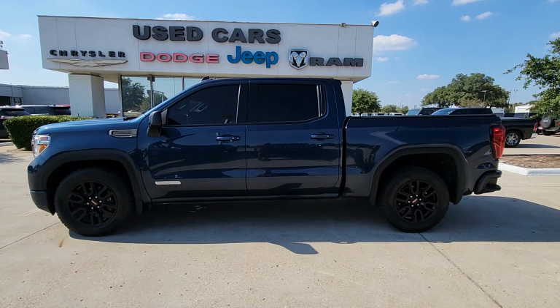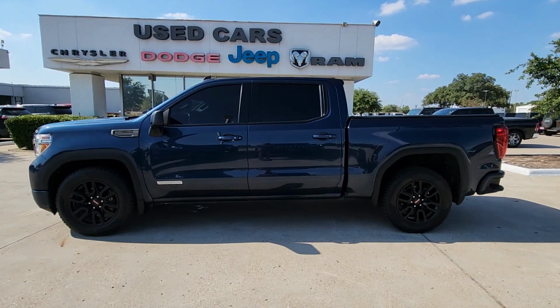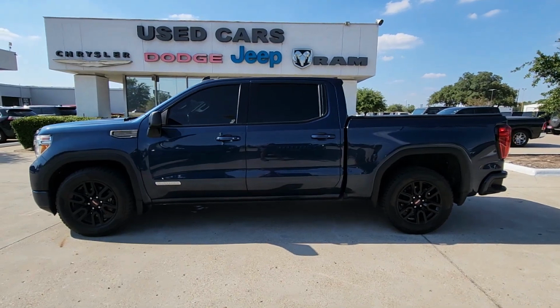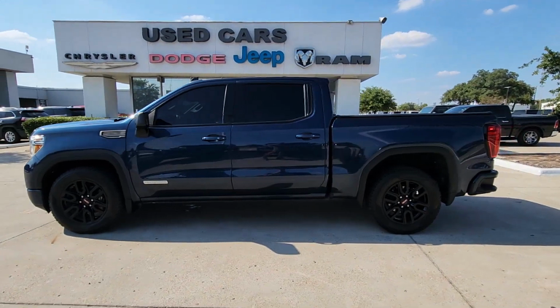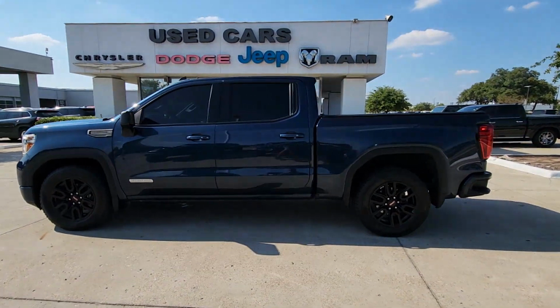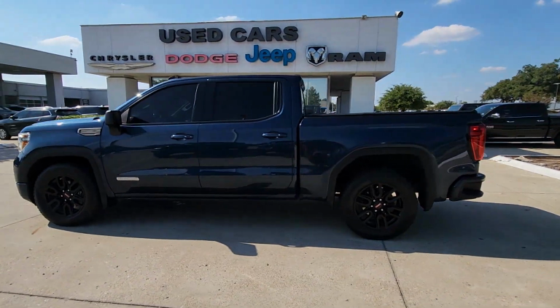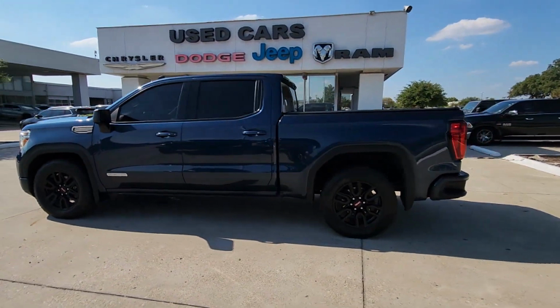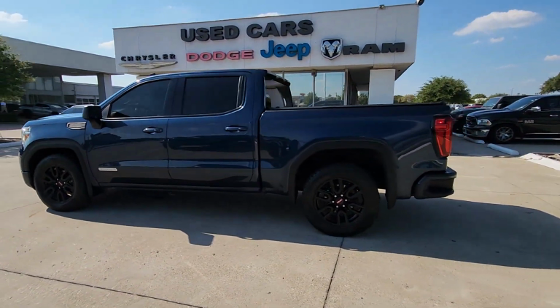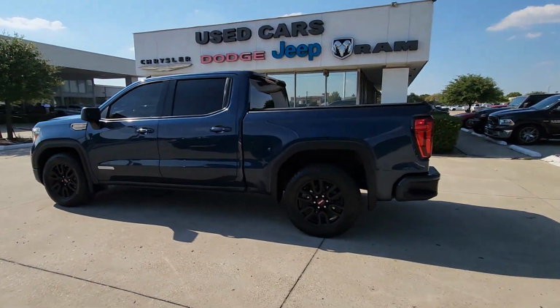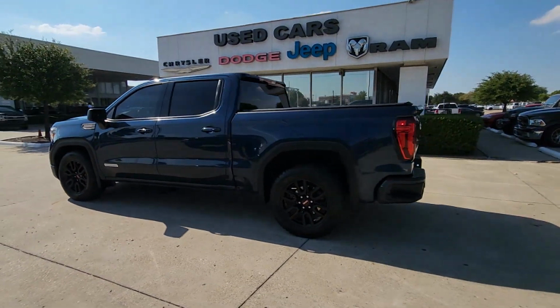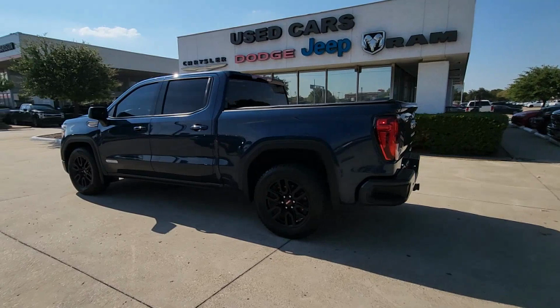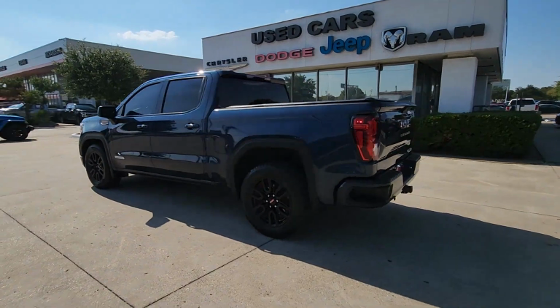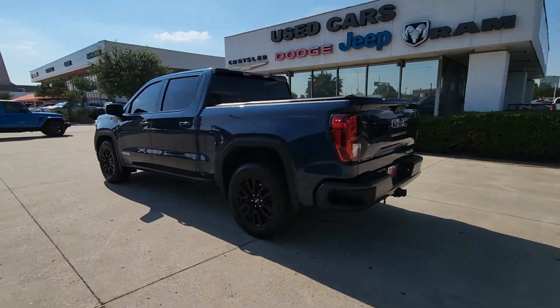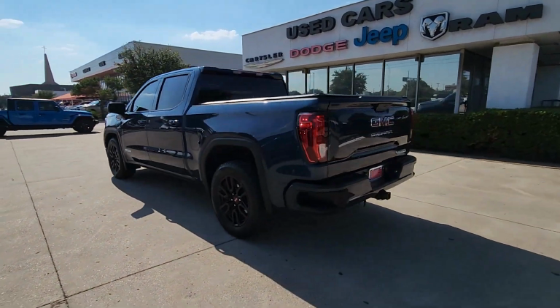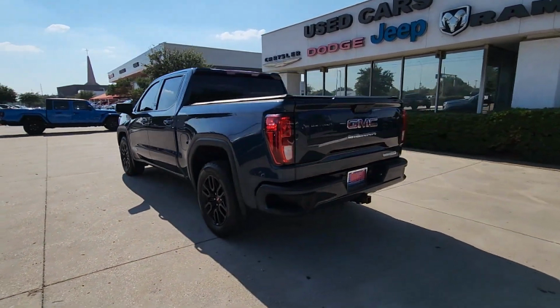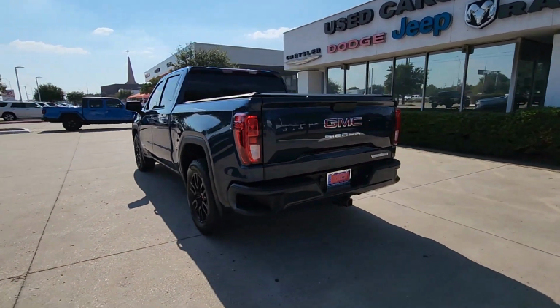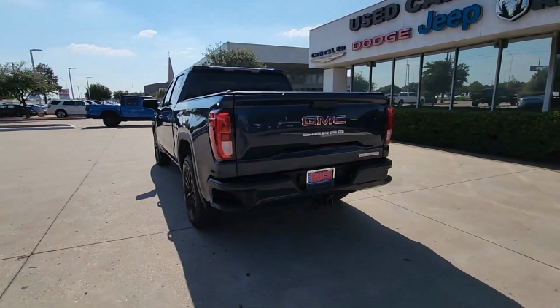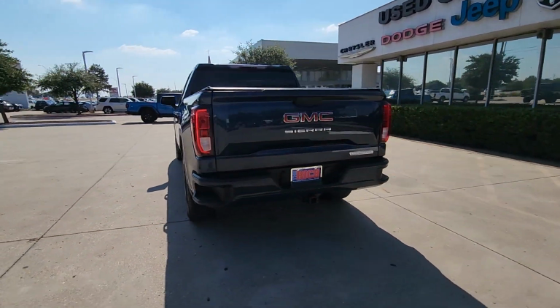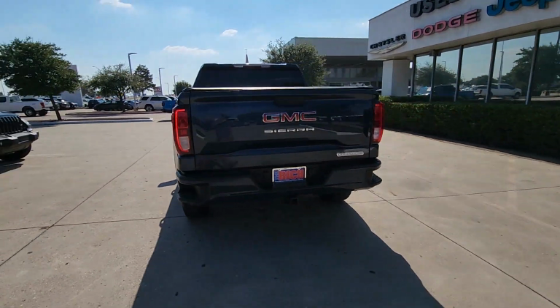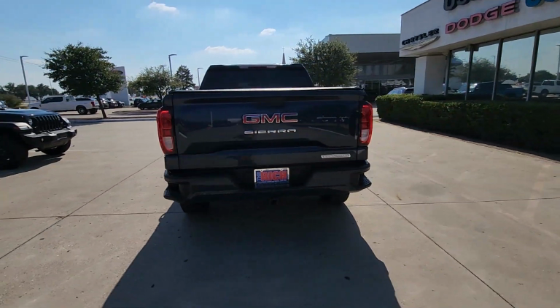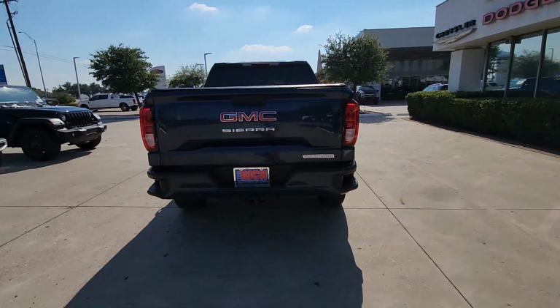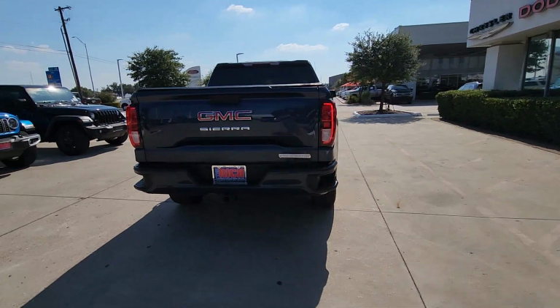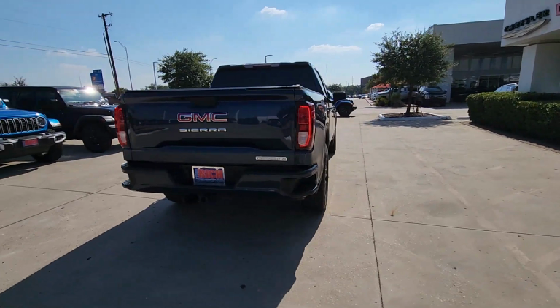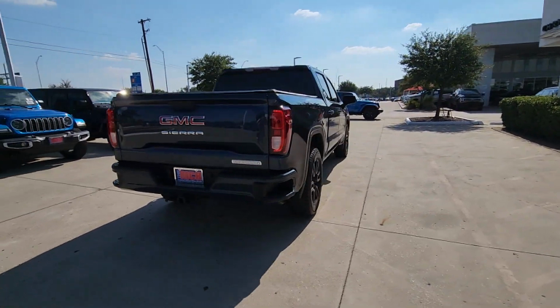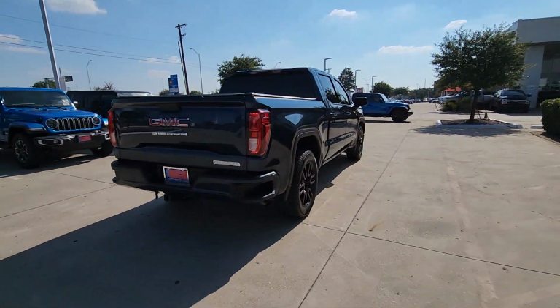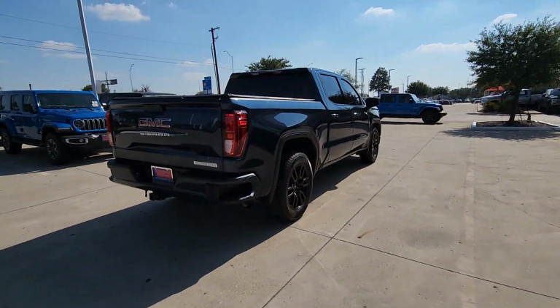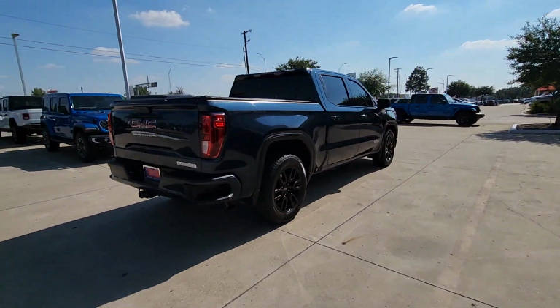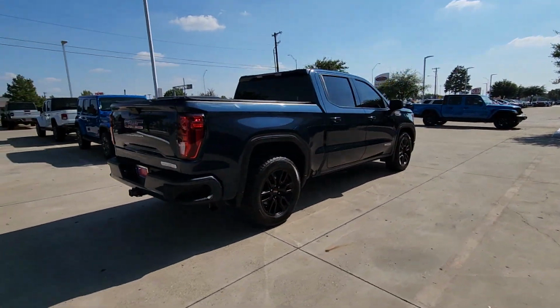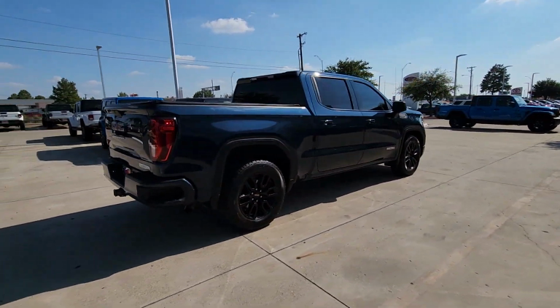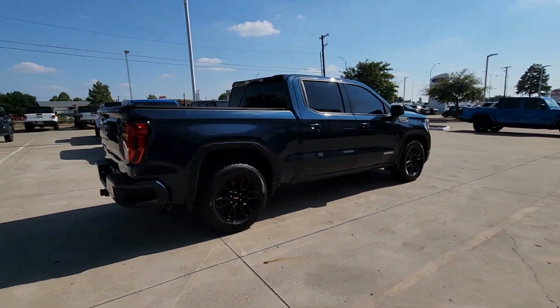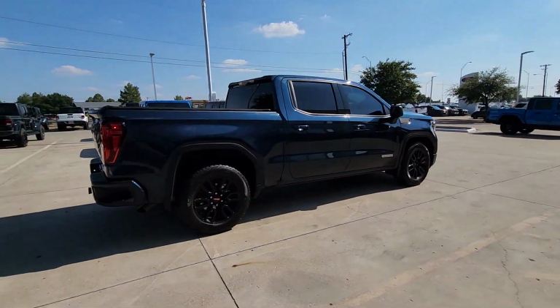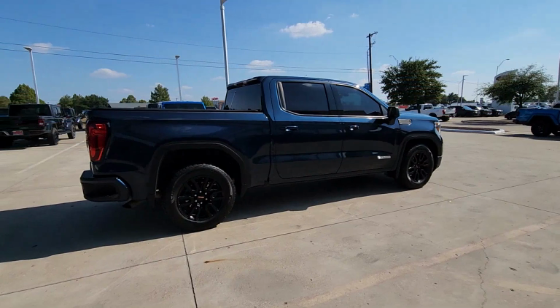Get into the 2020 GMC Sierra. This vehicle is an outstanding buy with fewer than 90,000 miles on the odometer. This strikingly handsome Sierra delivers full-size pickup strength and plenty of modern comfort and convenience.